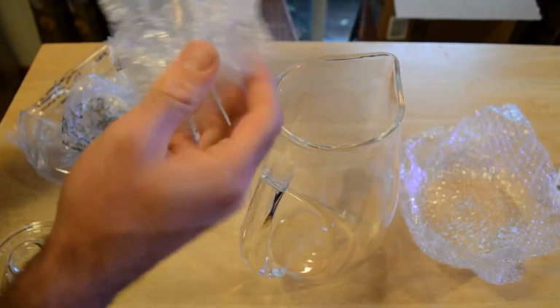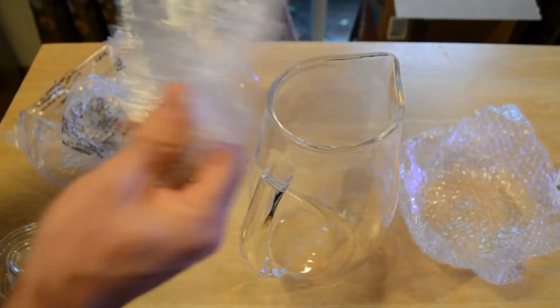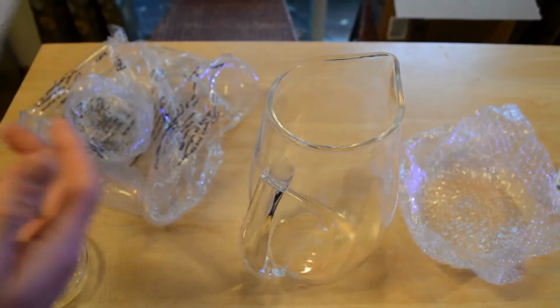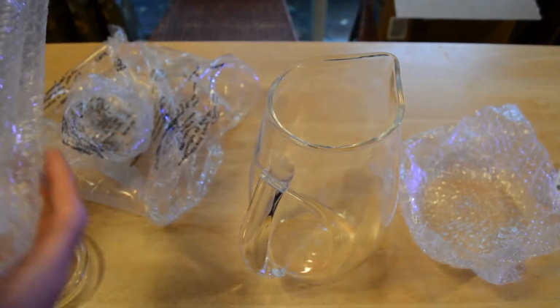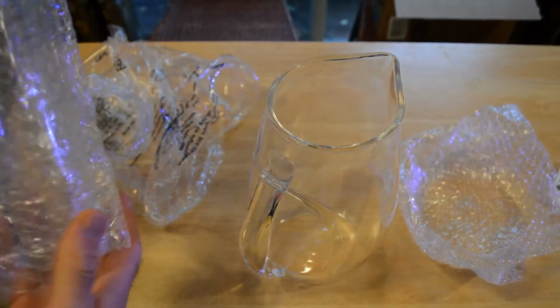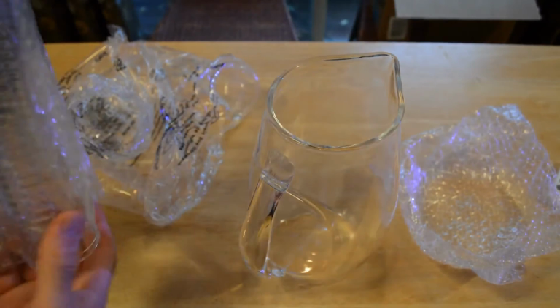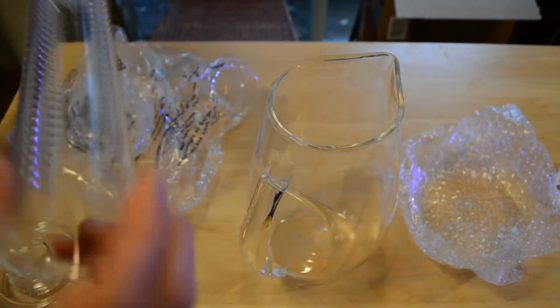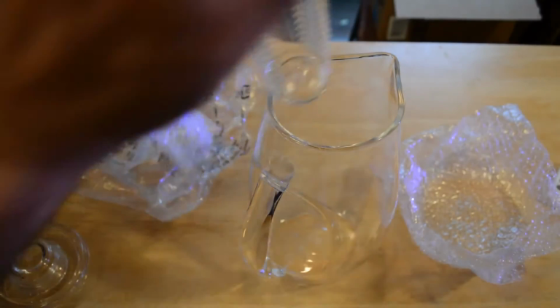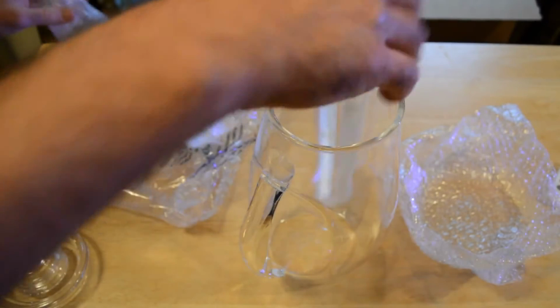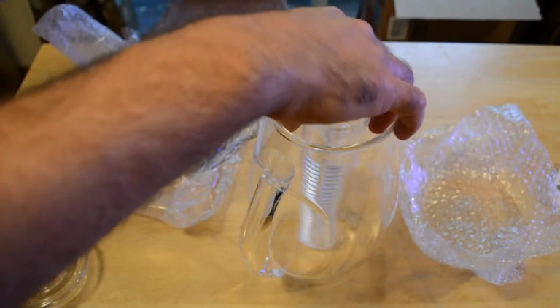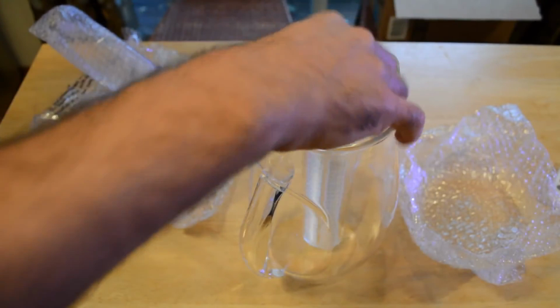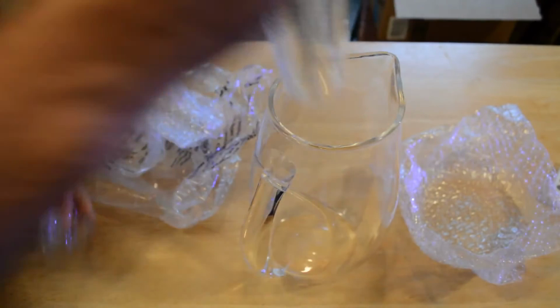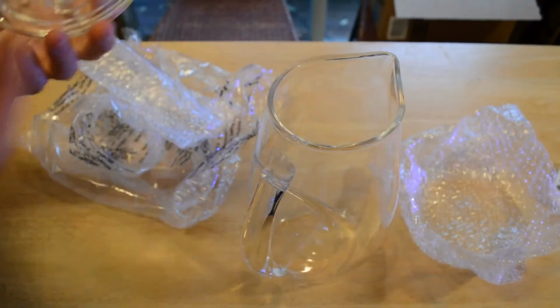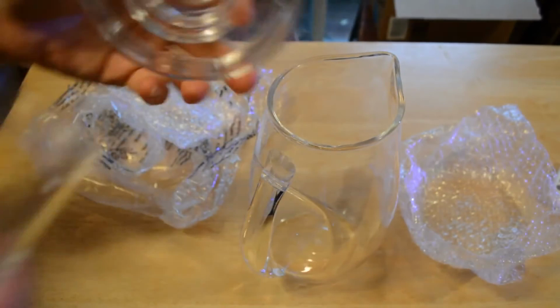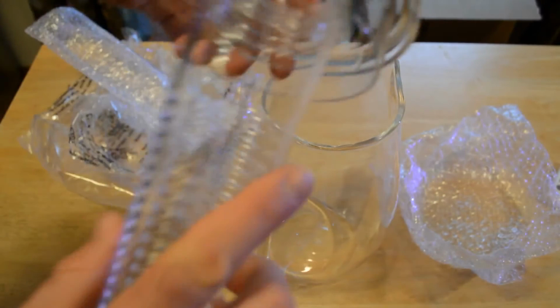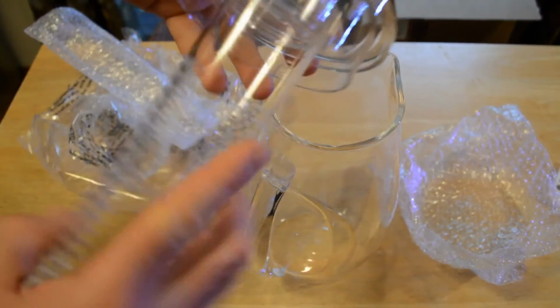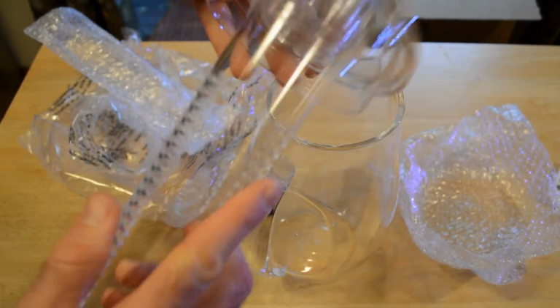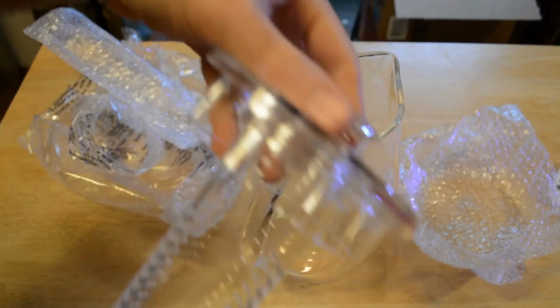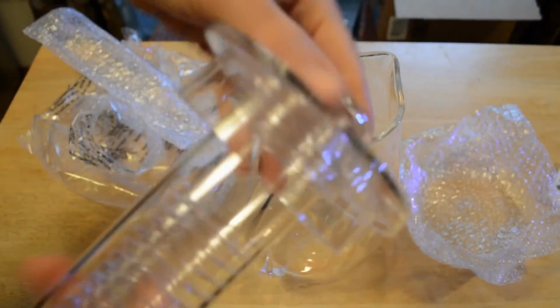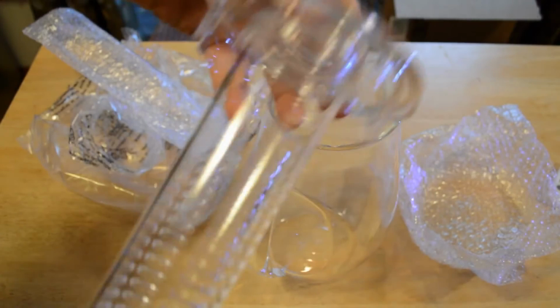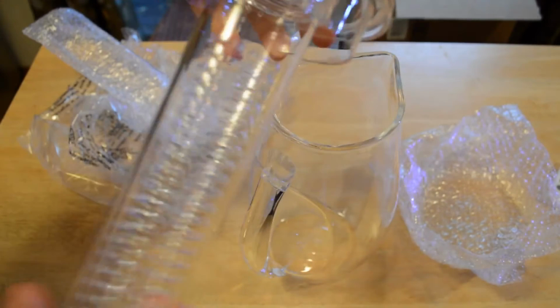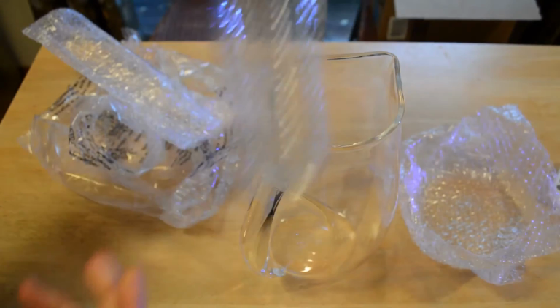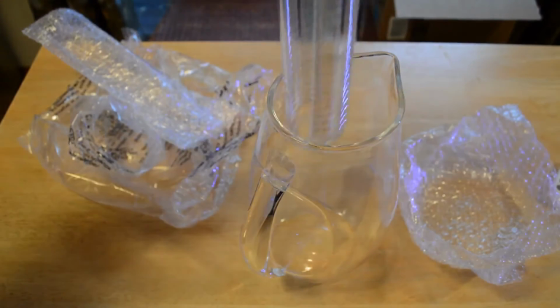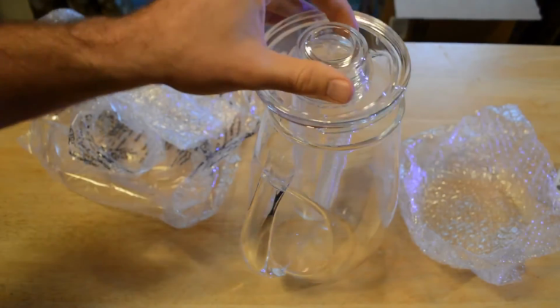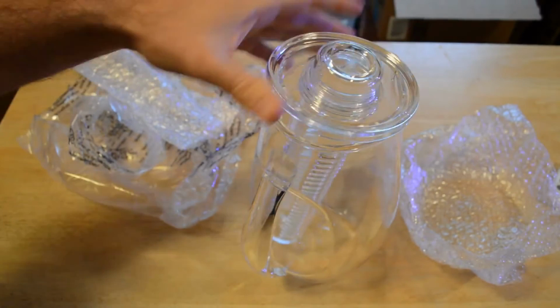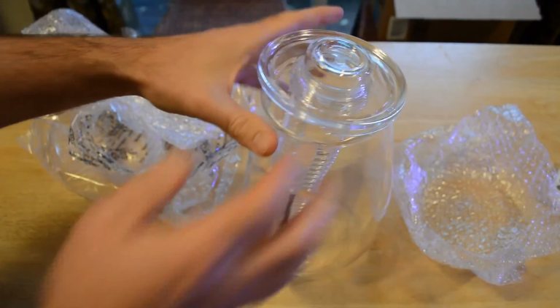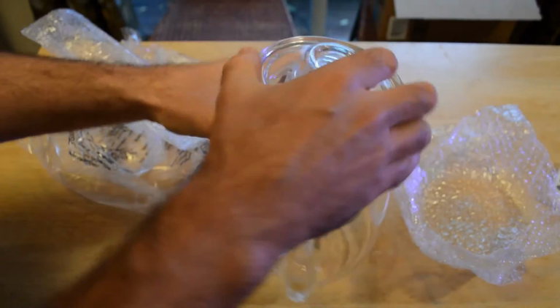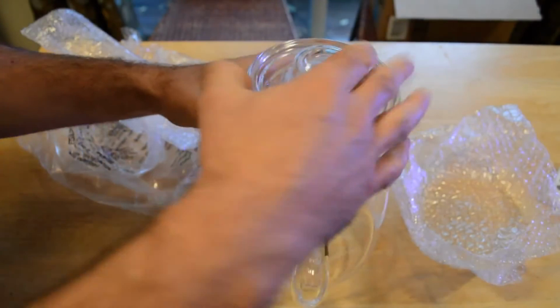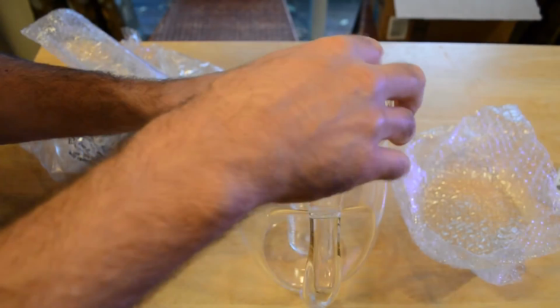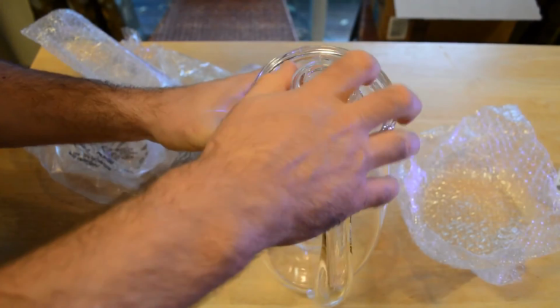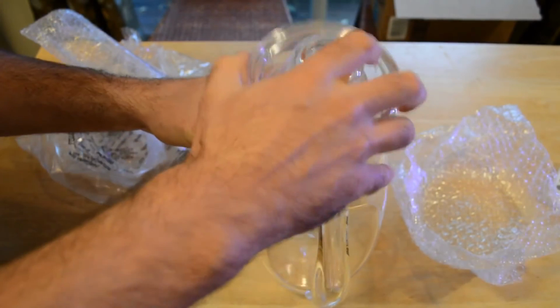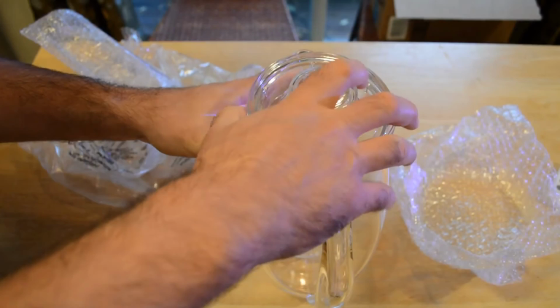And then we have our fruit infusion center tube right here. I think all you do is screw it into the top and you're ready to go.